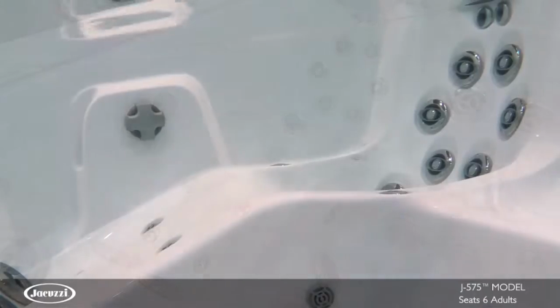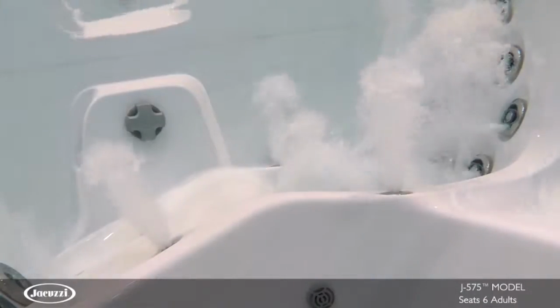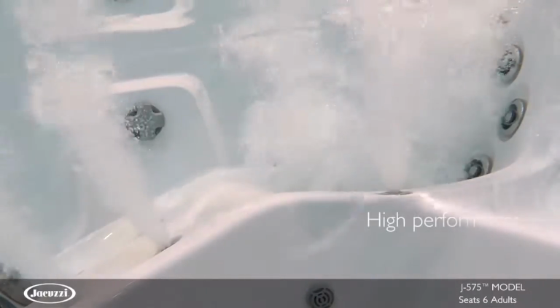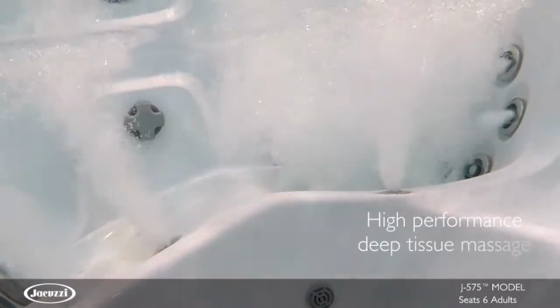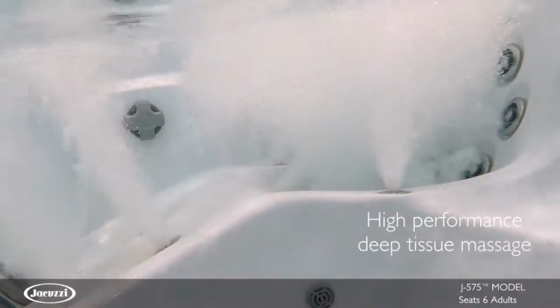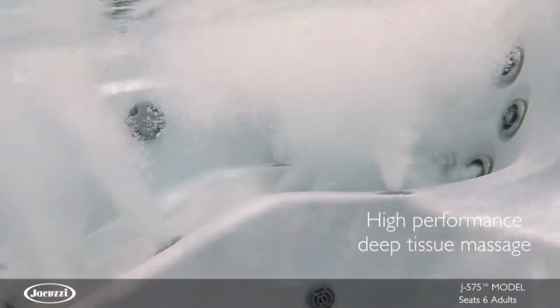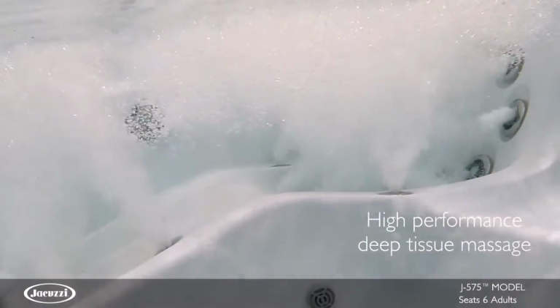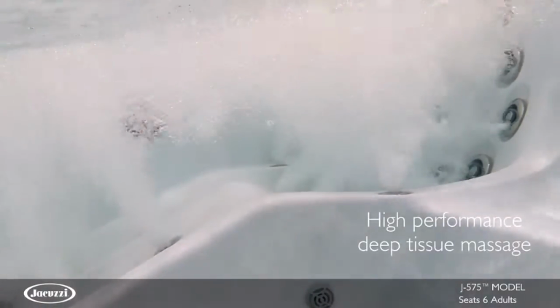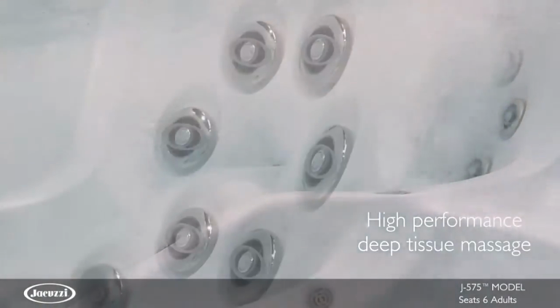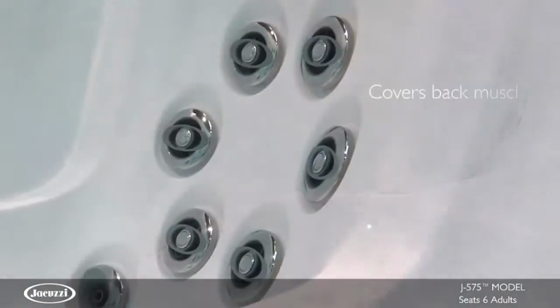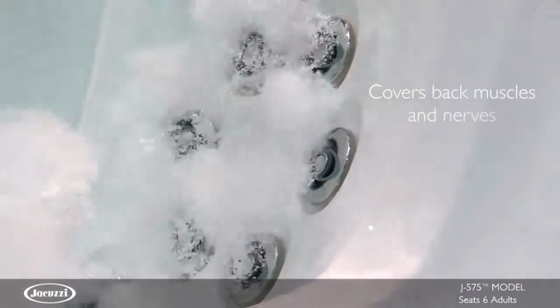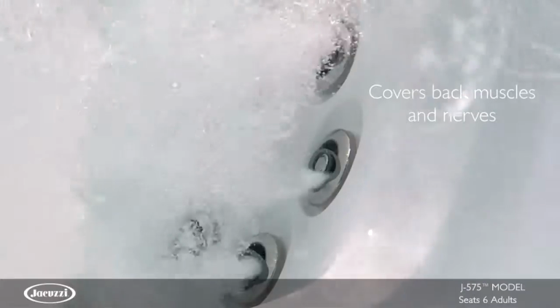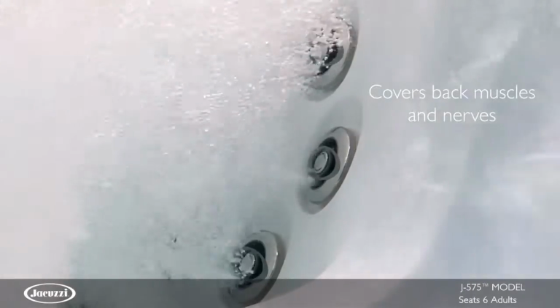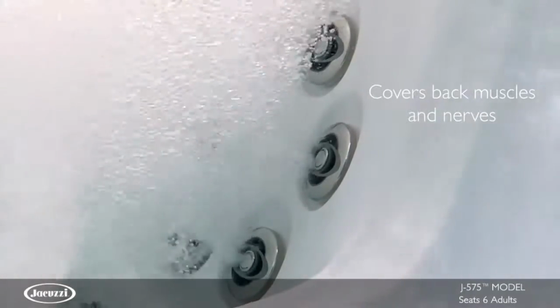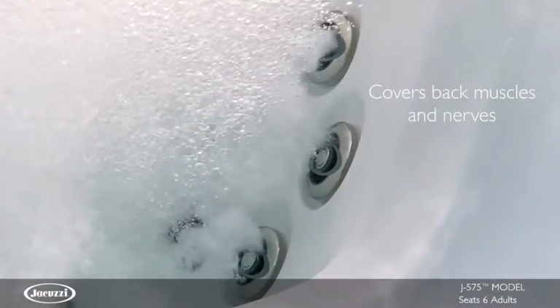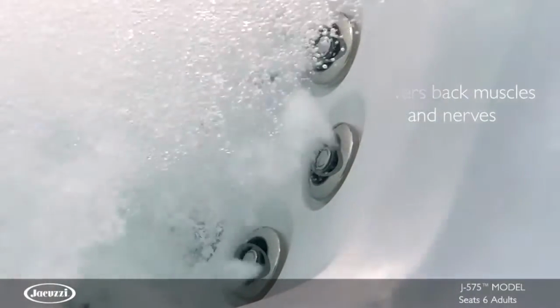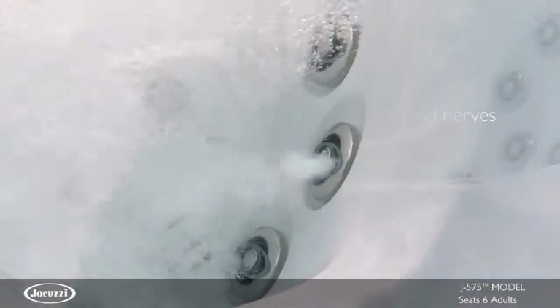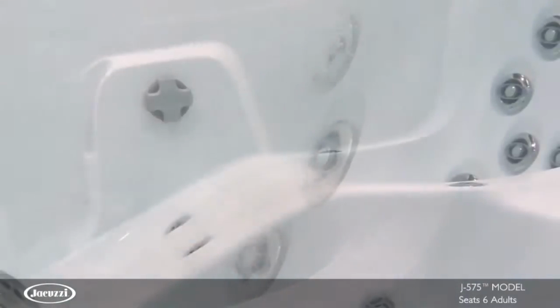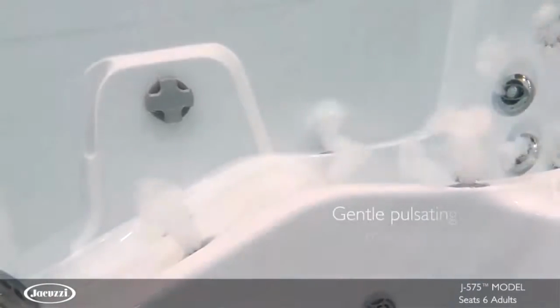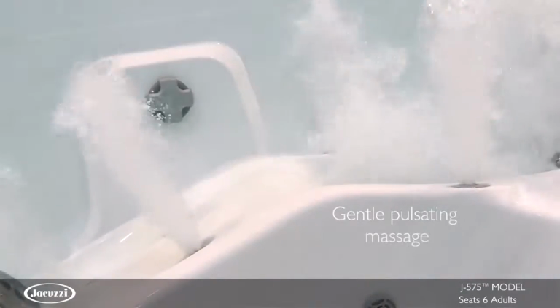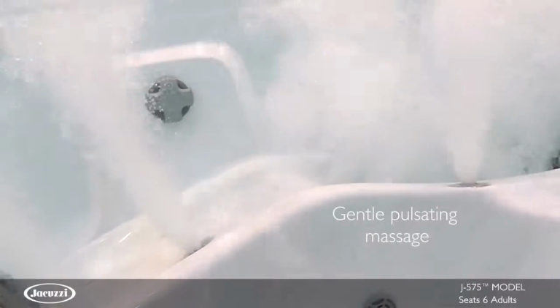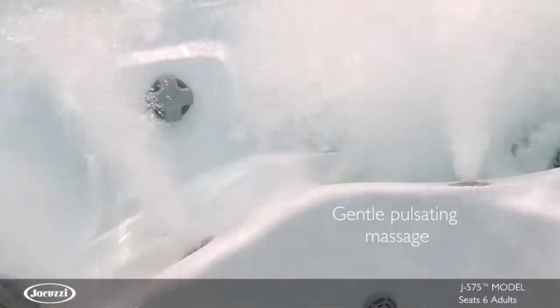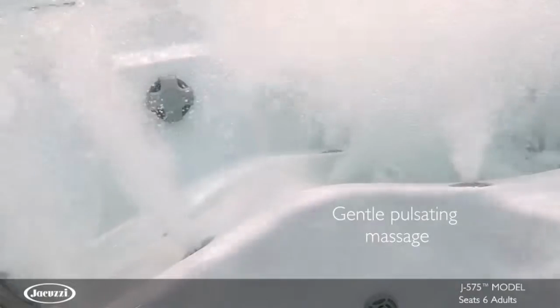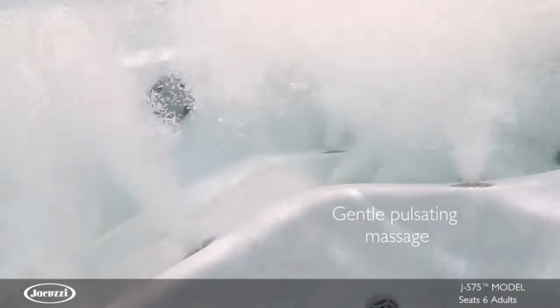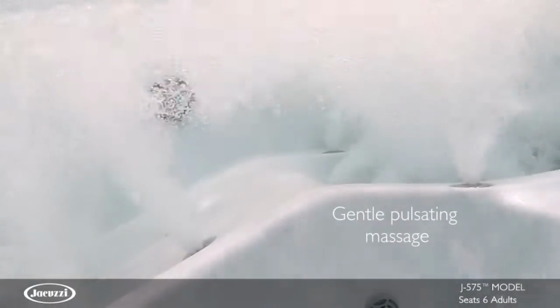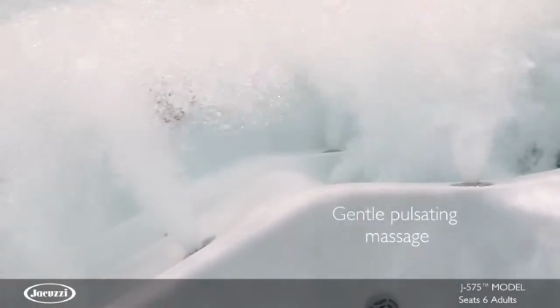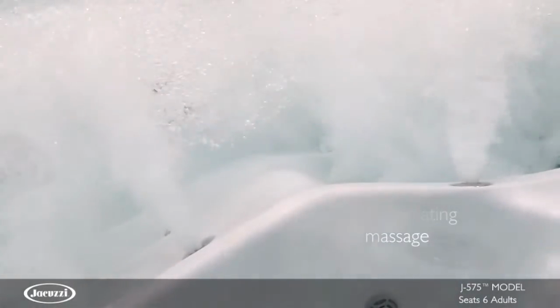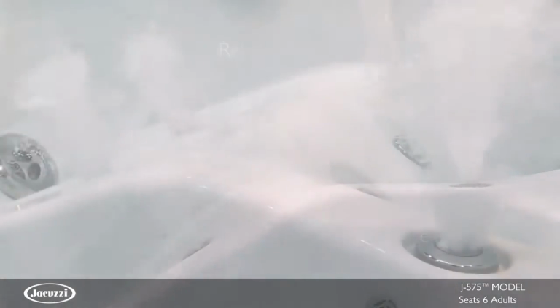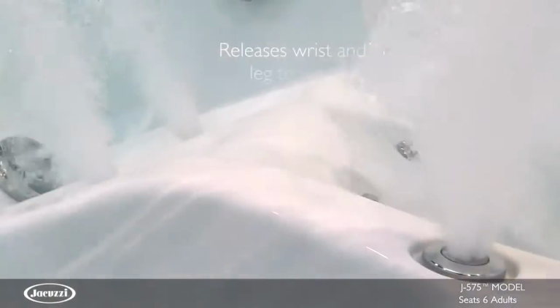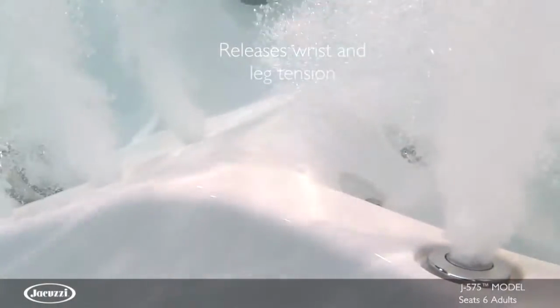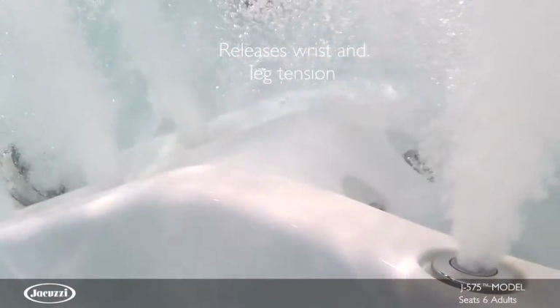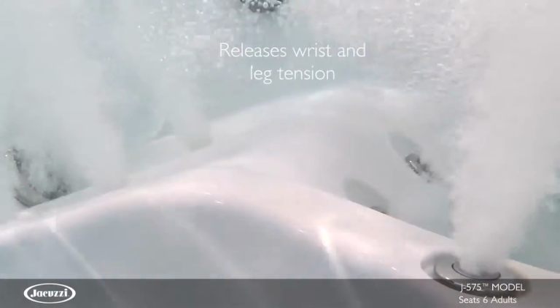The RX jets deliver a deep-tissue spinning massage experience with jets that offer sizable coverage and are often touted as a customer favorite. PX jets down the legs and at the wrists deliver a gentle pulsating massage to release areas of tension and discomfort.